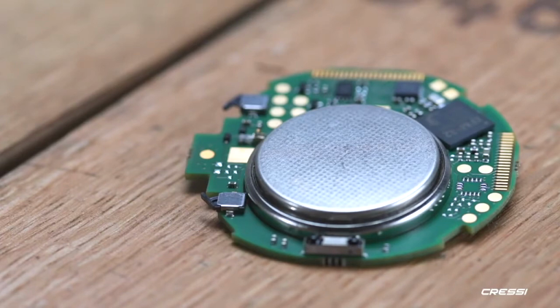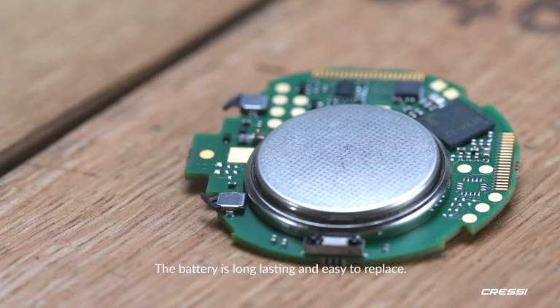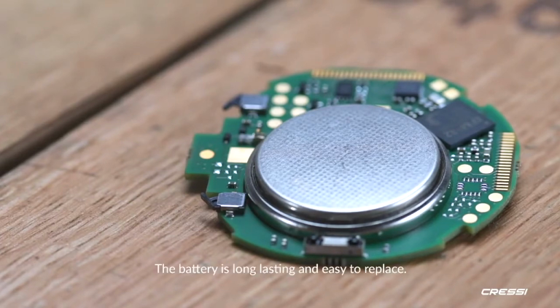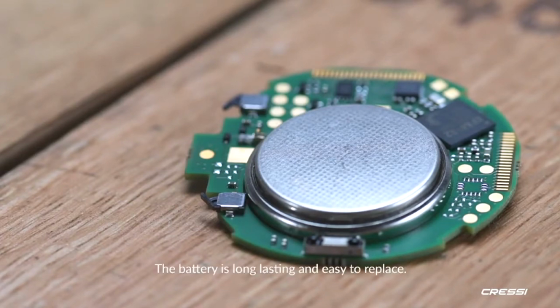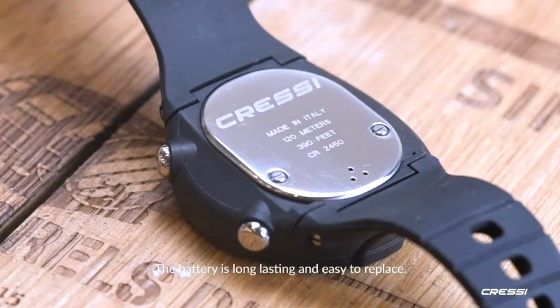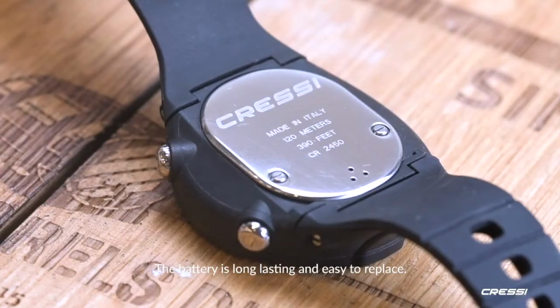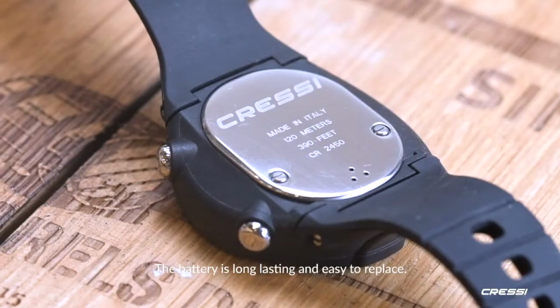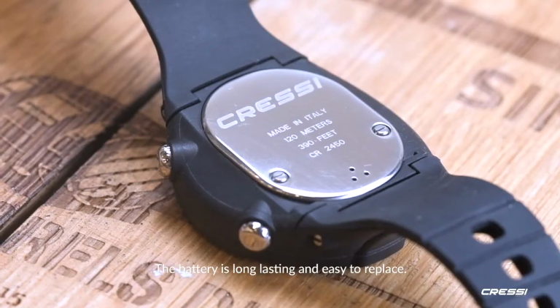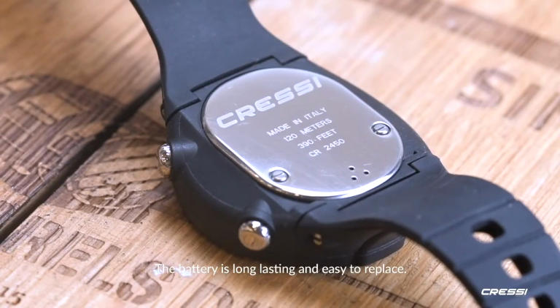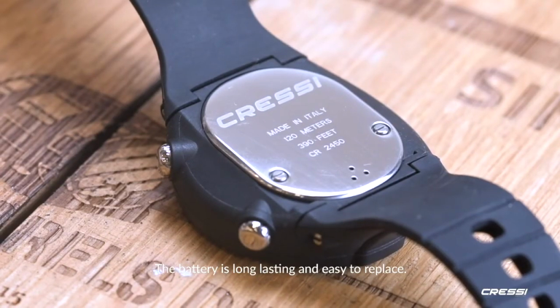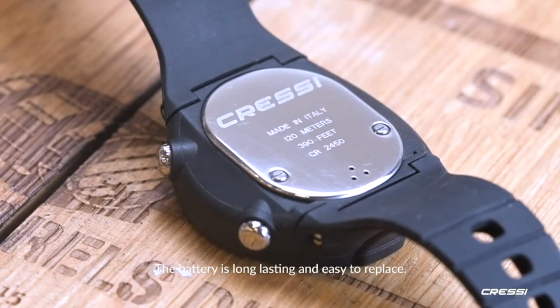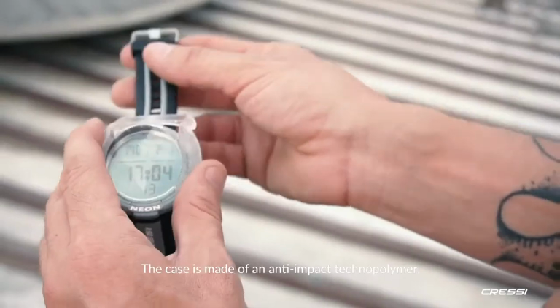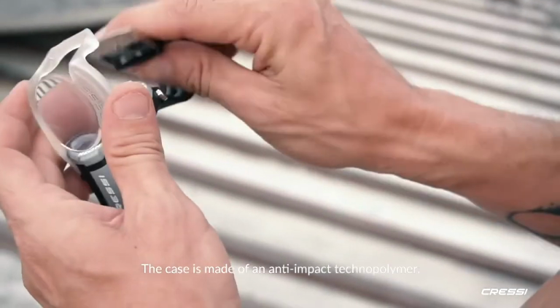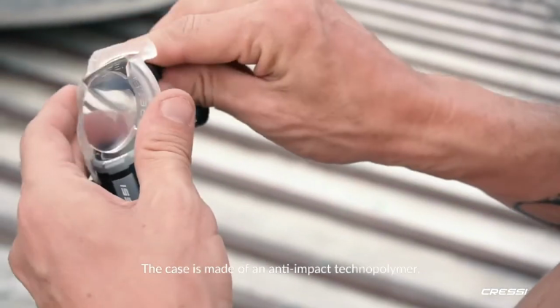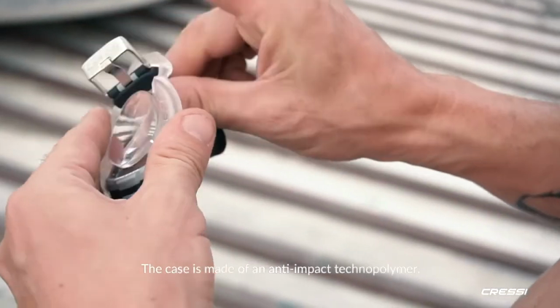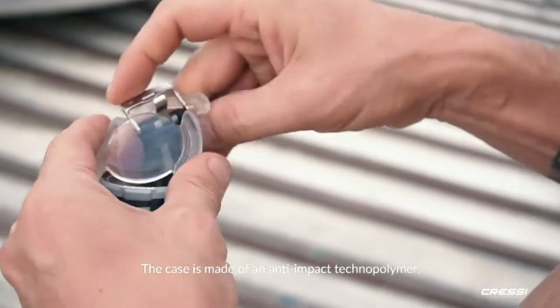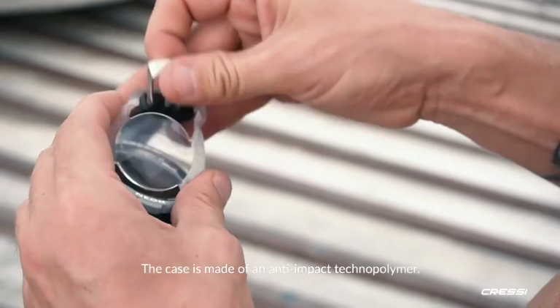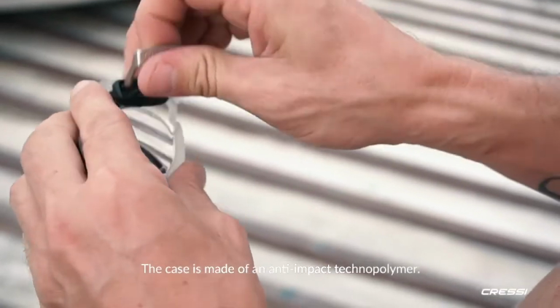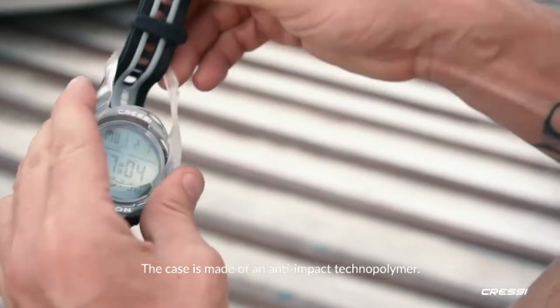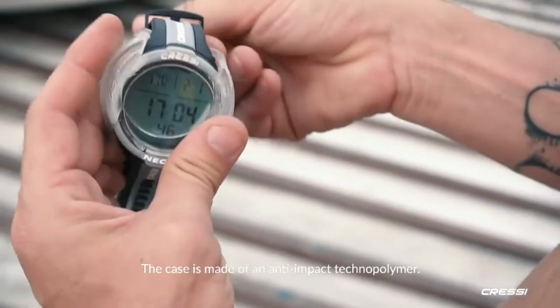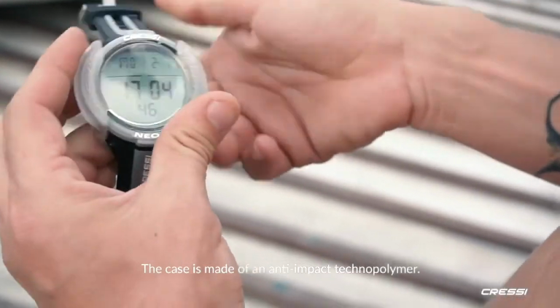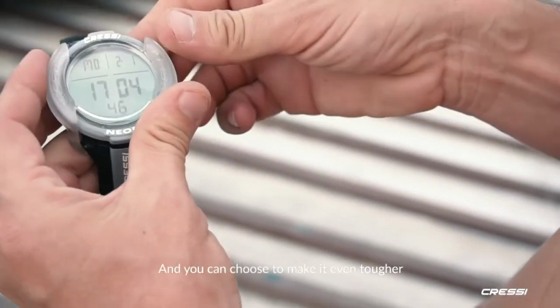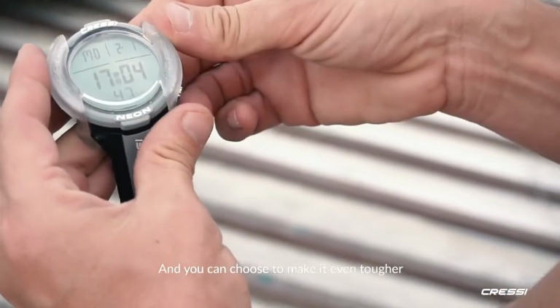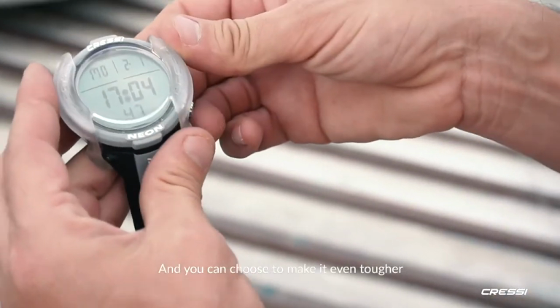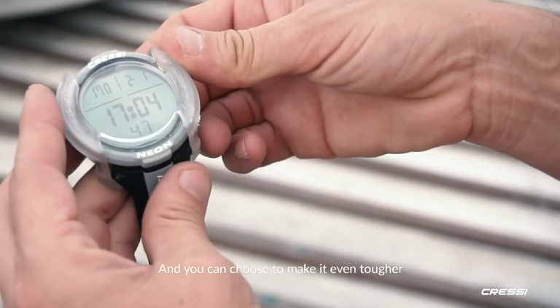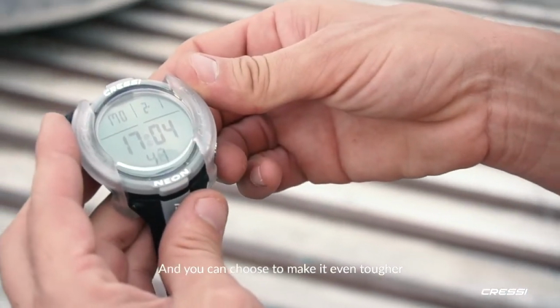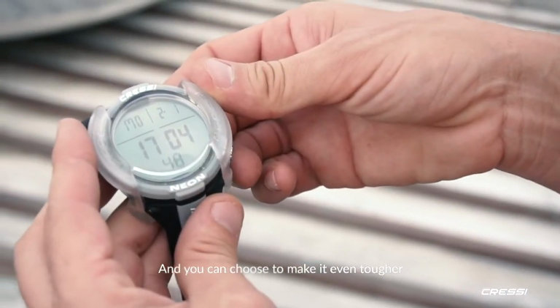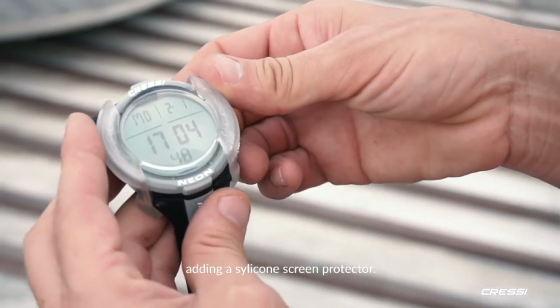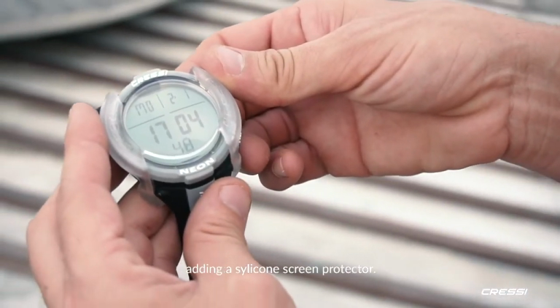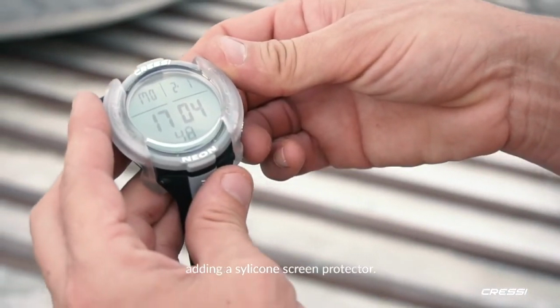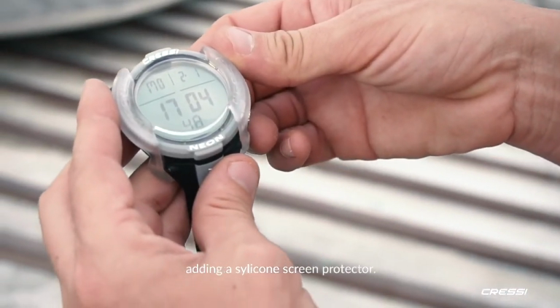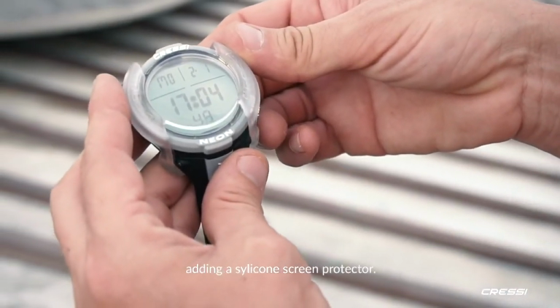The battery is long-lasting and easy to replace. The case is made of anti-impact techno polymer, and you can choose to make it even tougher by adding a silicone screen protector.